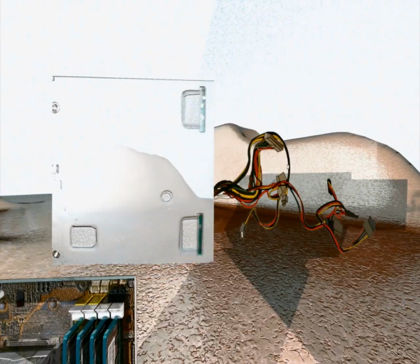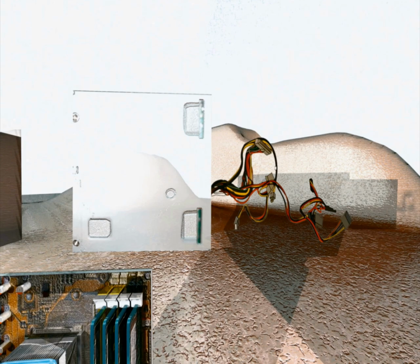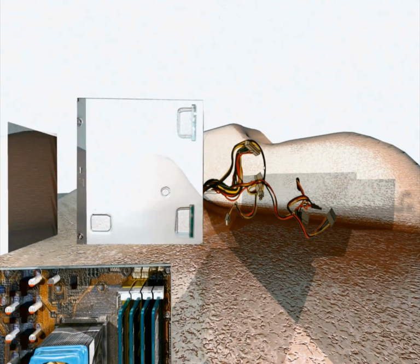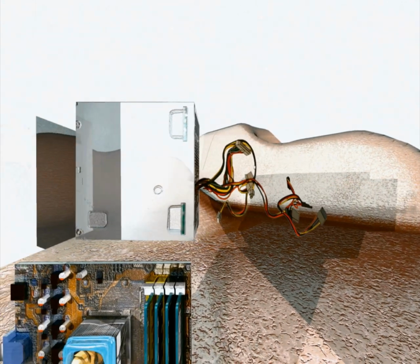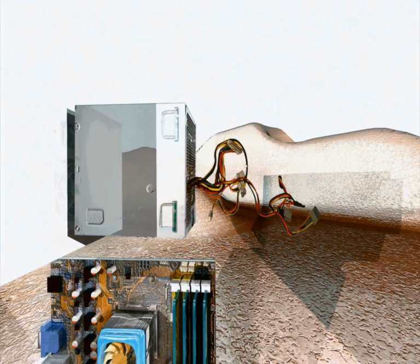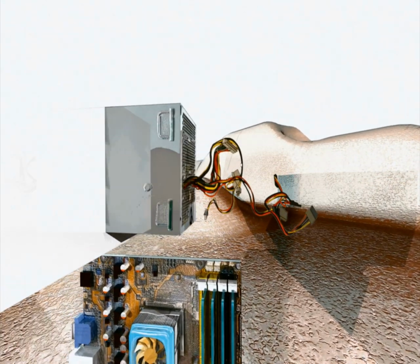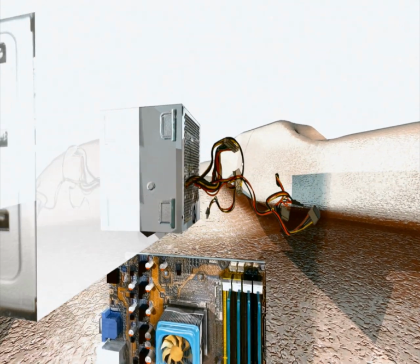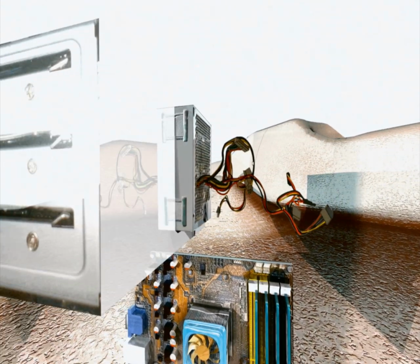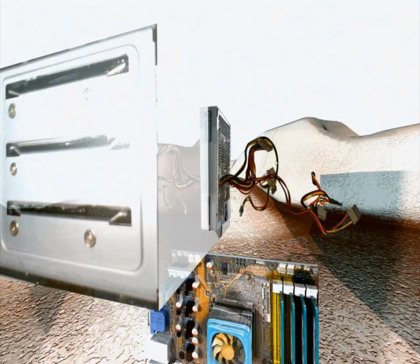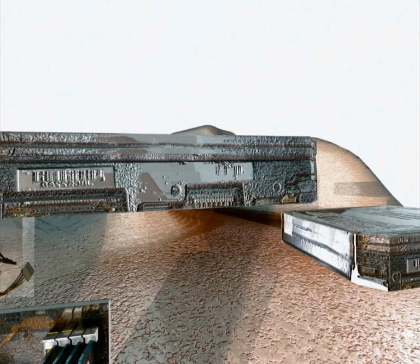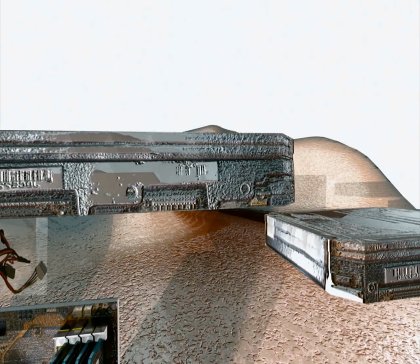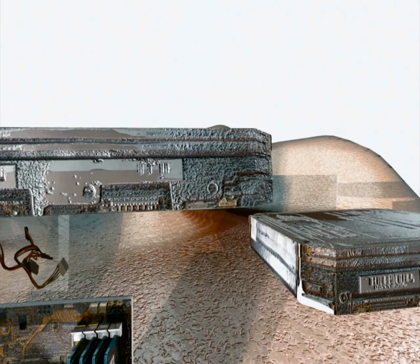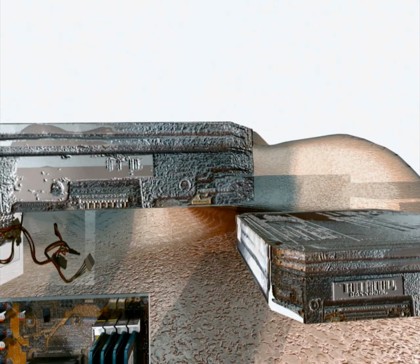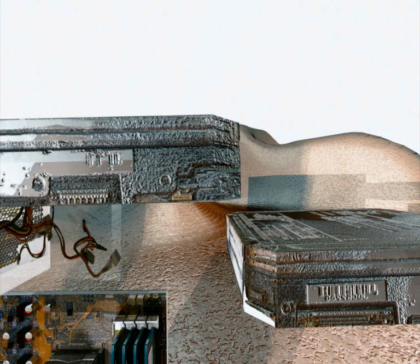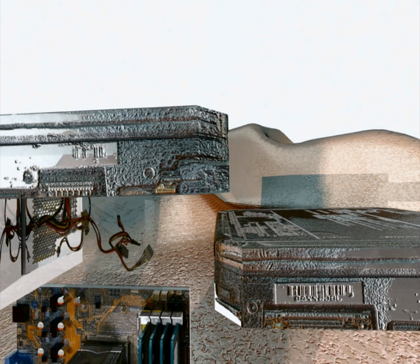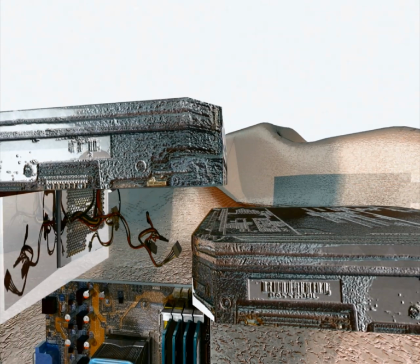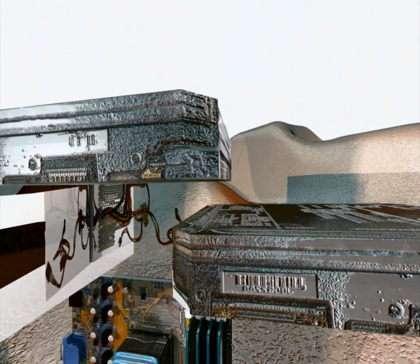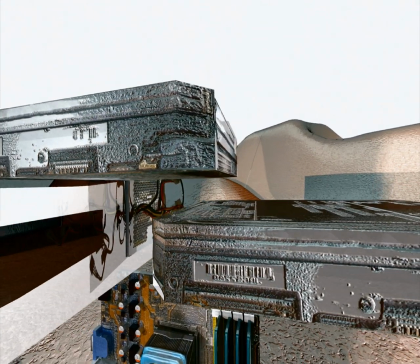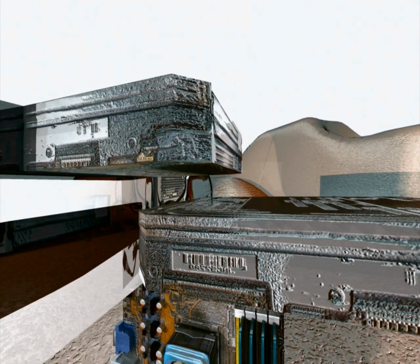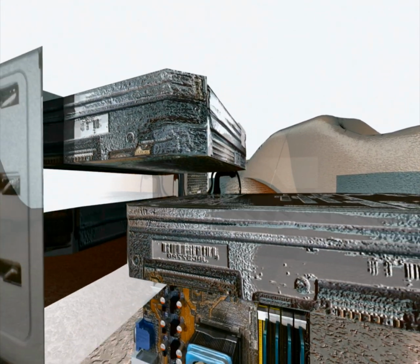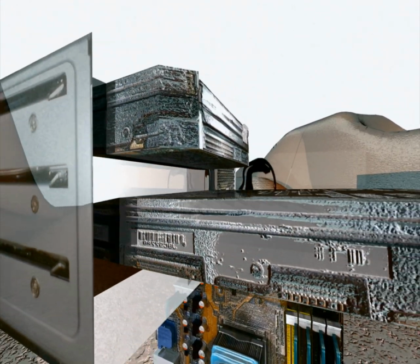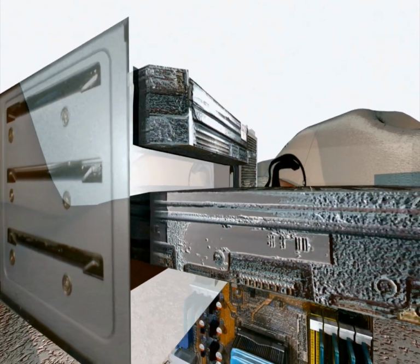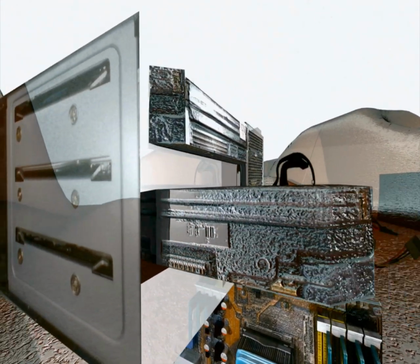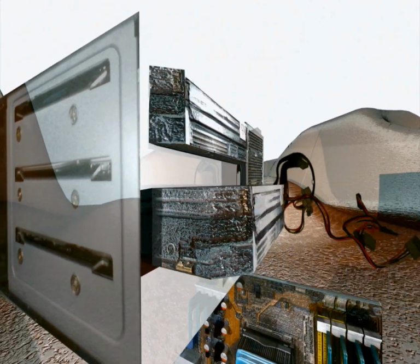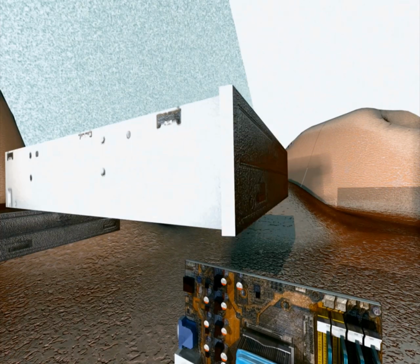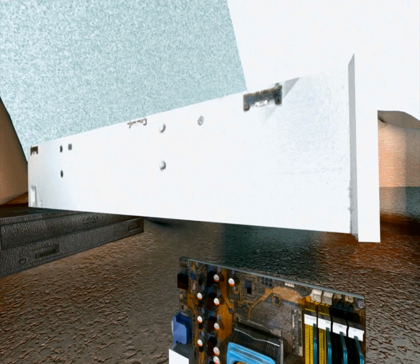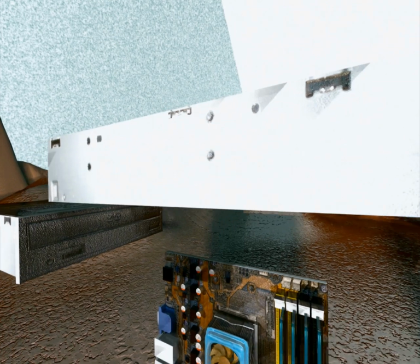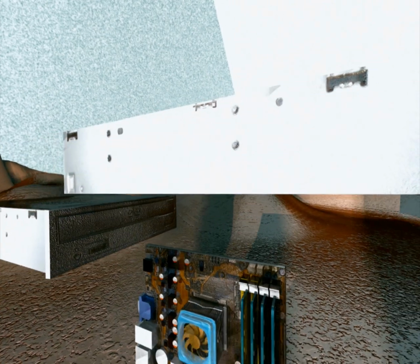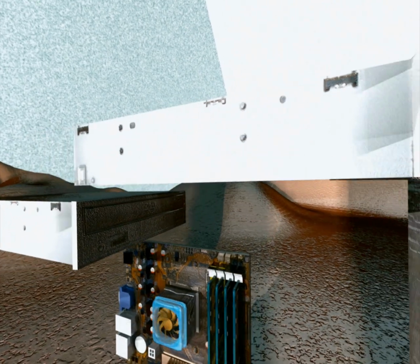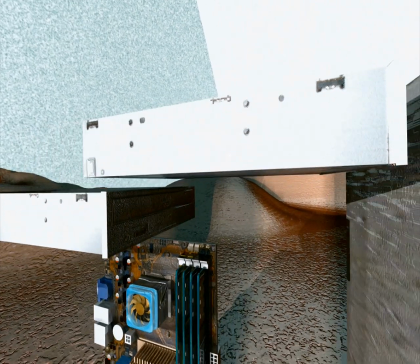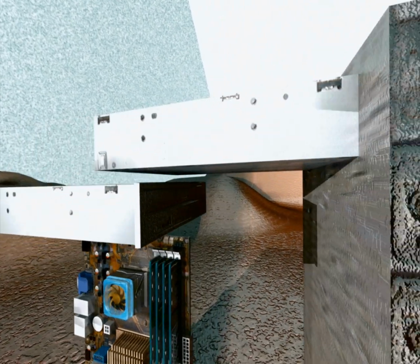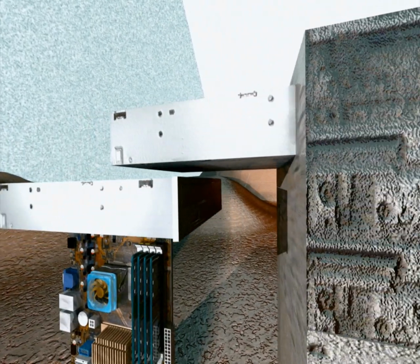There should also be a power supply to provide everything with power. In the average computer, you'll find a hard drive or two nested in some 3.5-inch bays along the walls of the computer. CD and DVD drives go onto bays on the side of the computer.